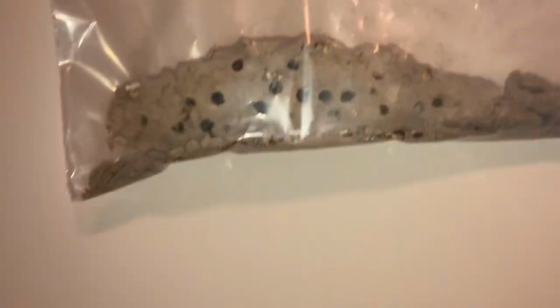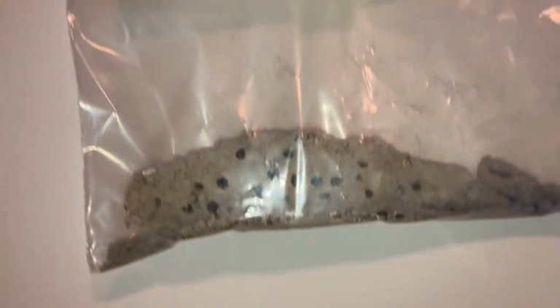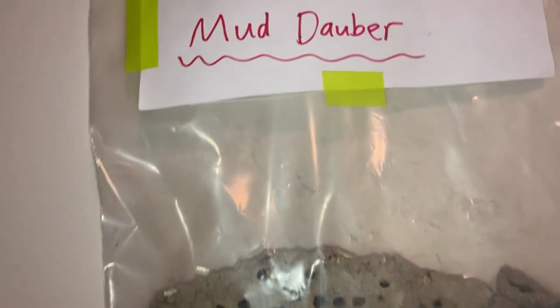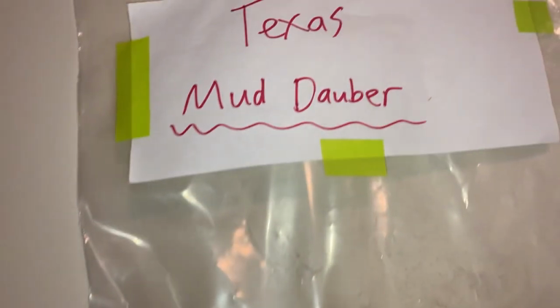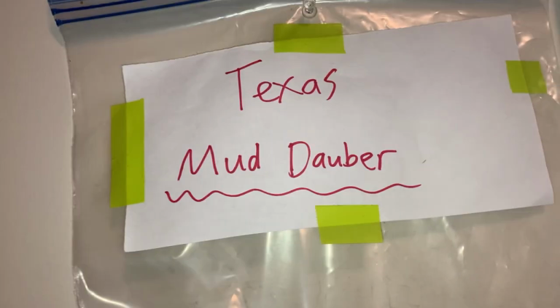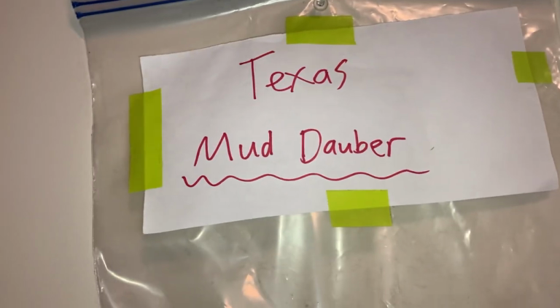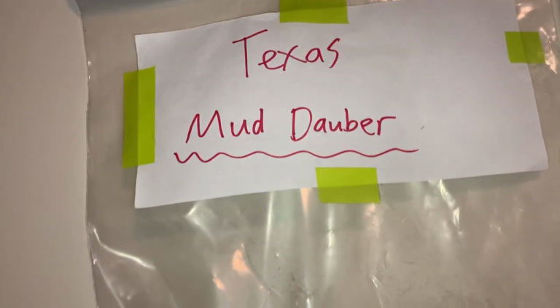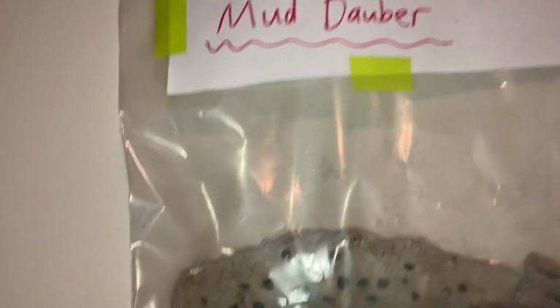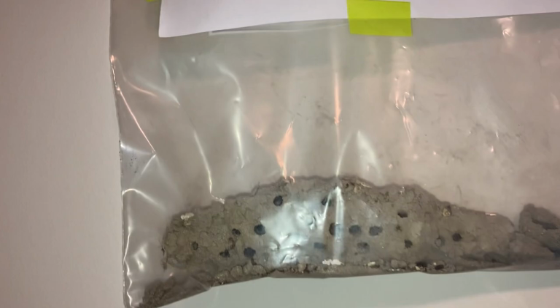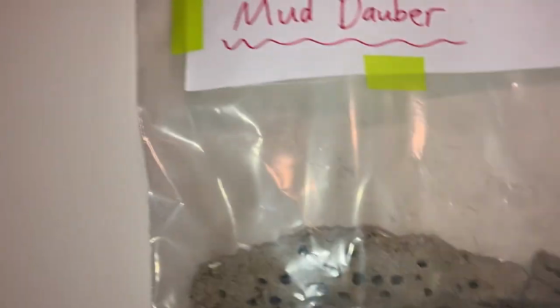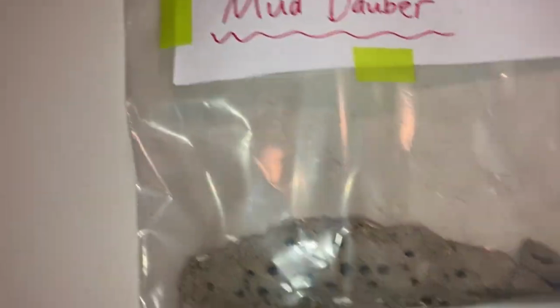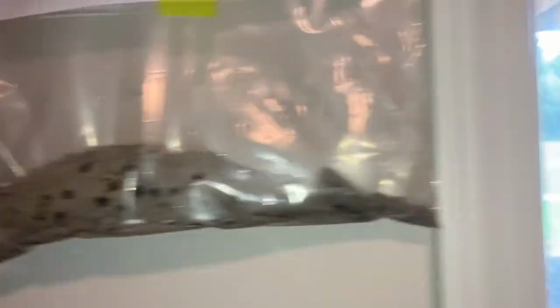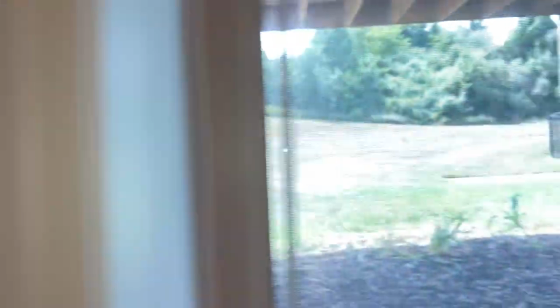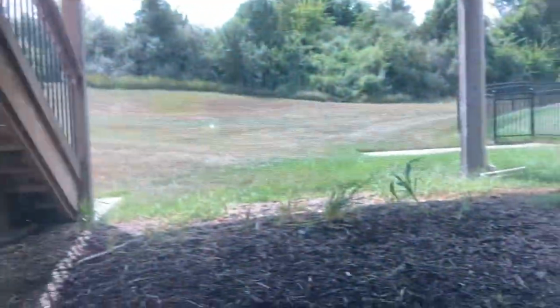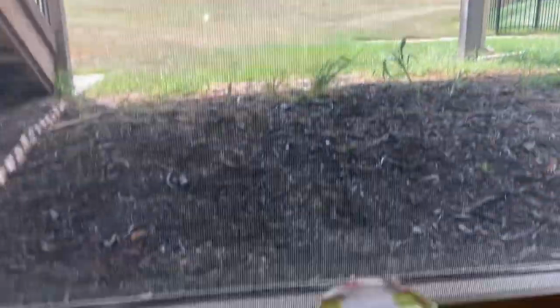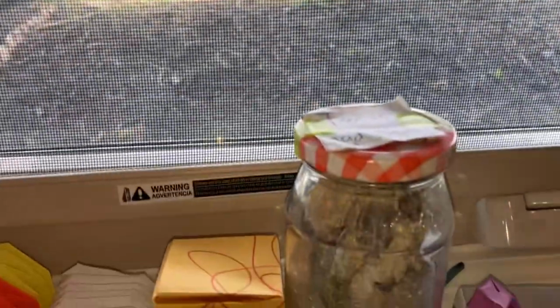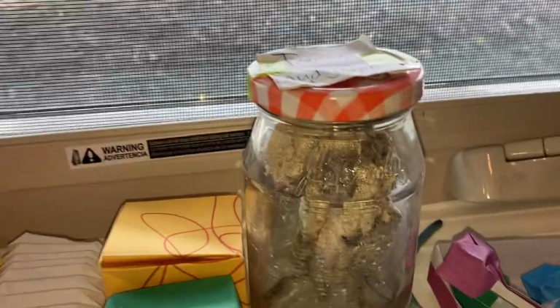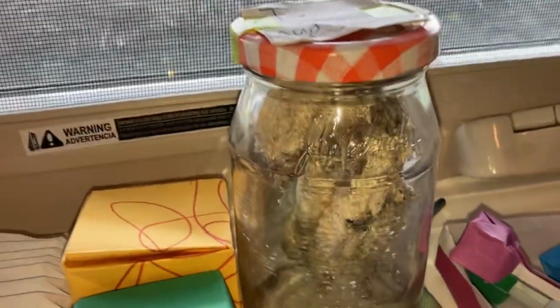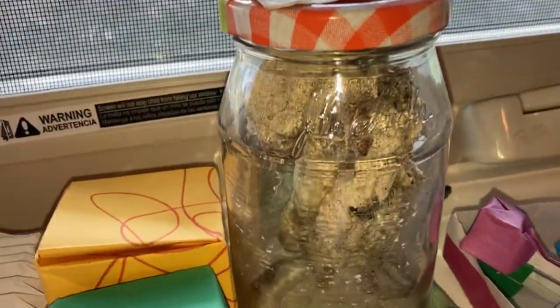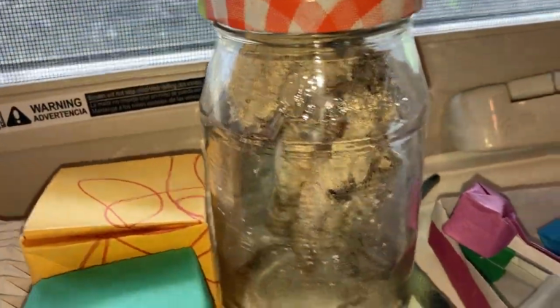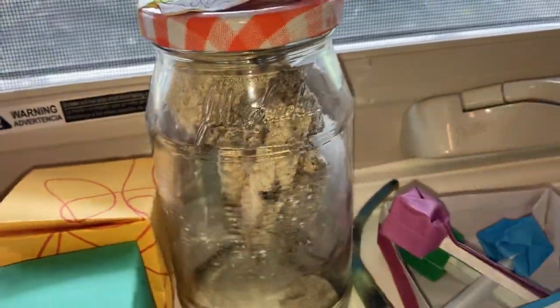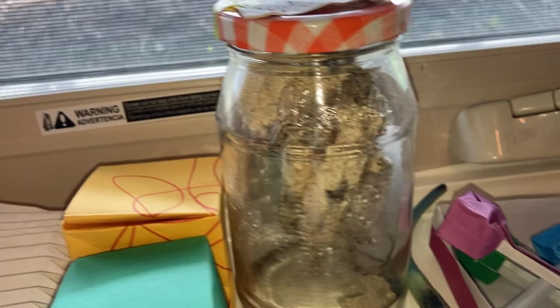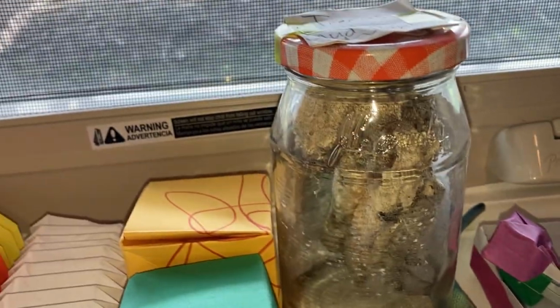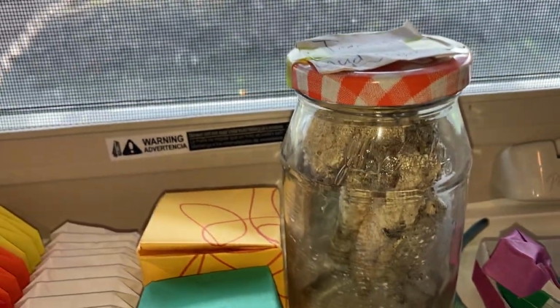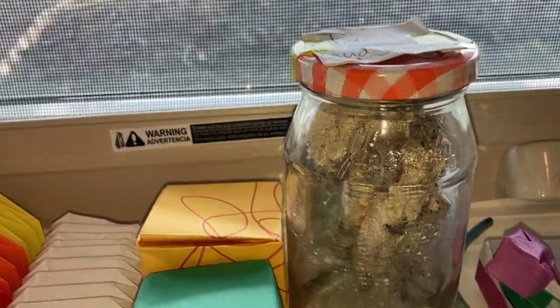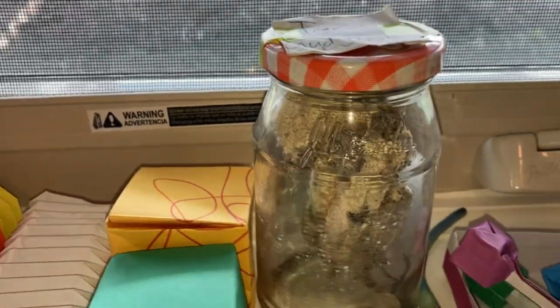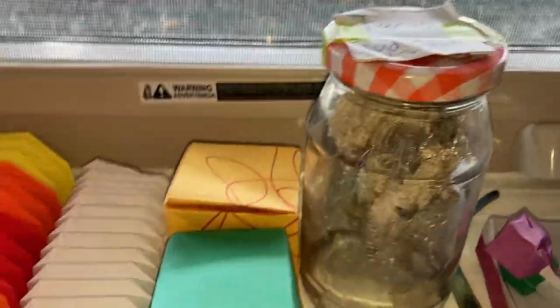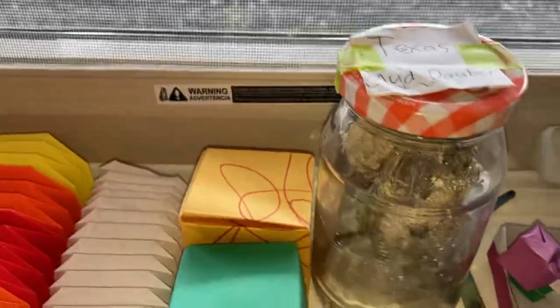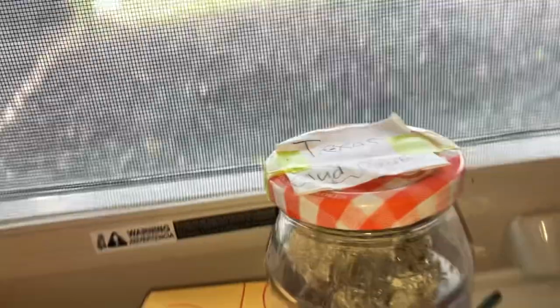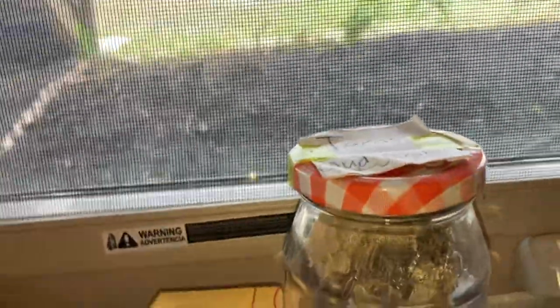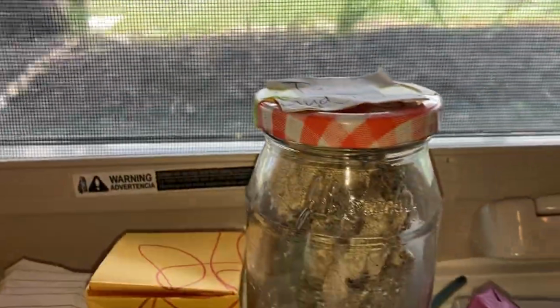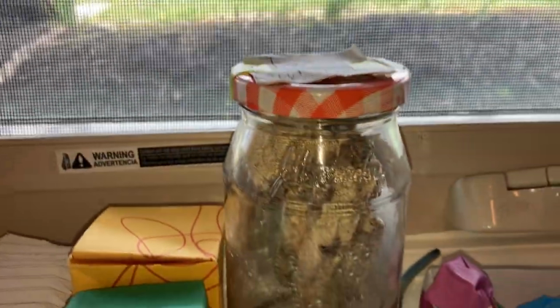Here's a mud dauber nest — I found that at a creek in Texas. And here's another mud dauber nest; that's an Oregon pipe mud dauber nest, and I also found that at a creek in Texas.